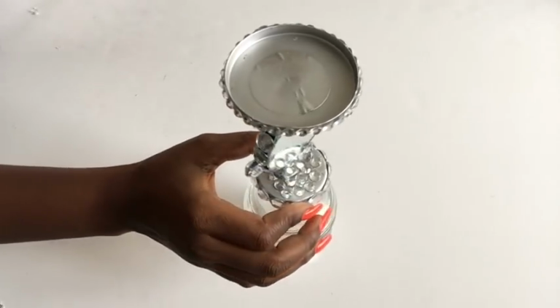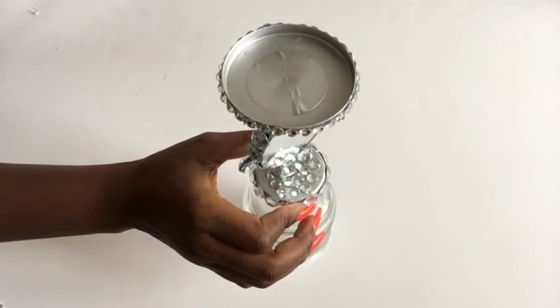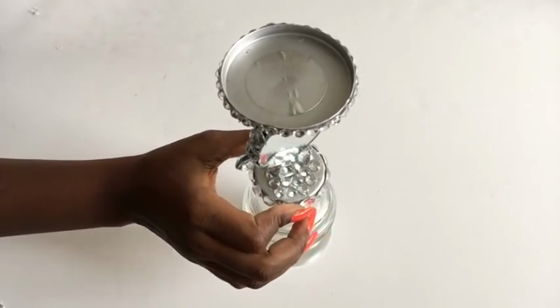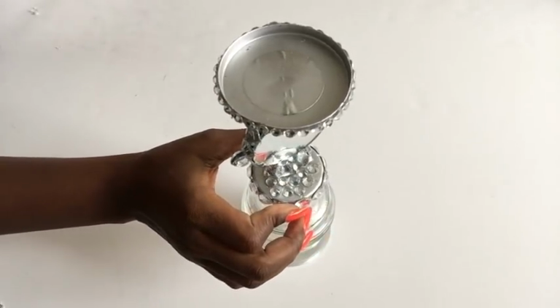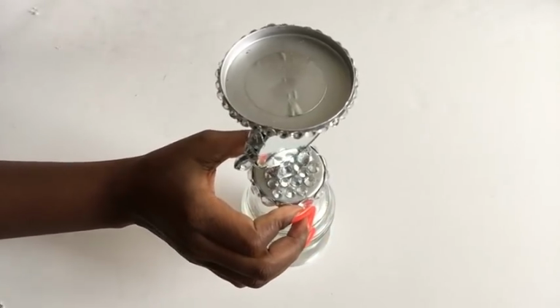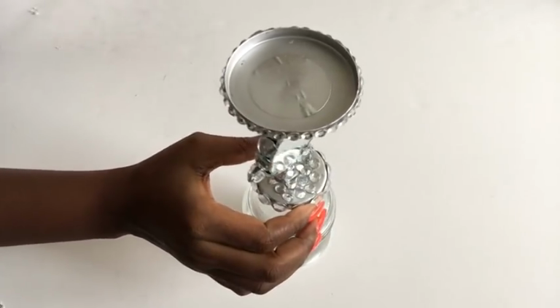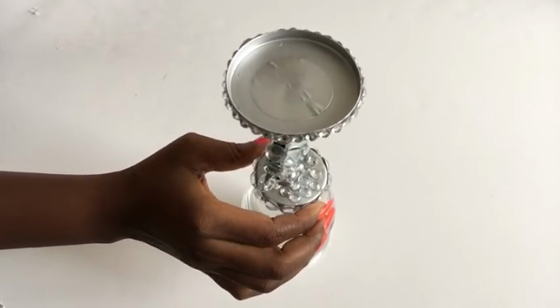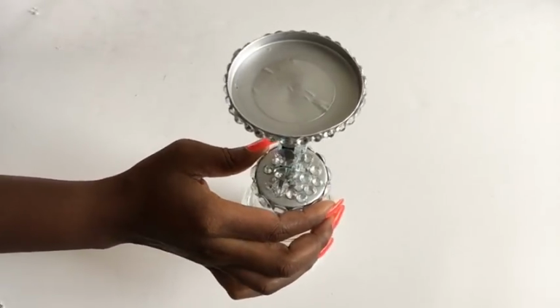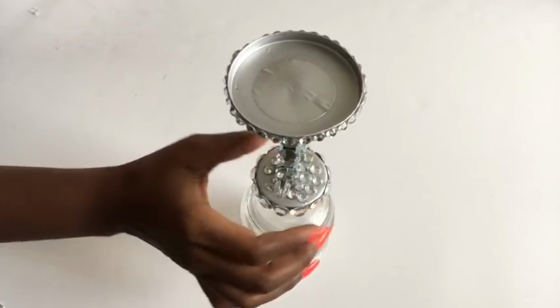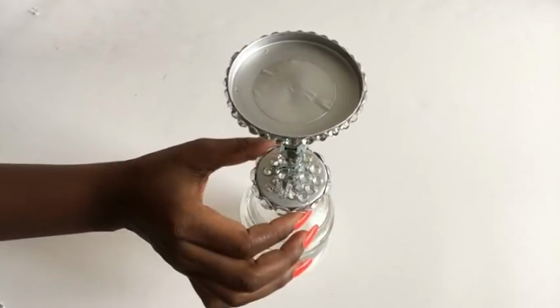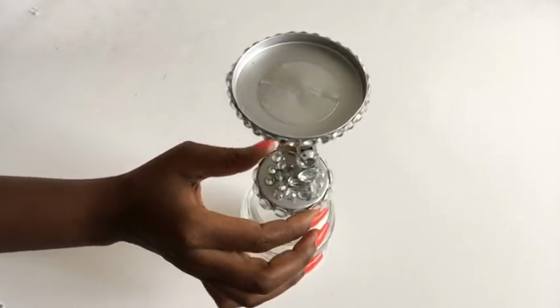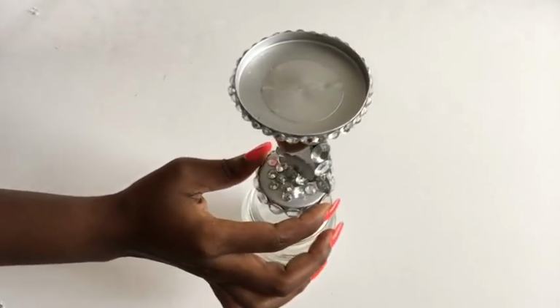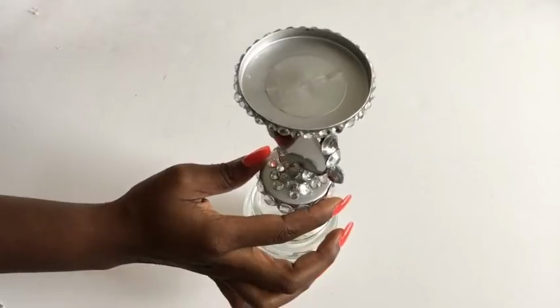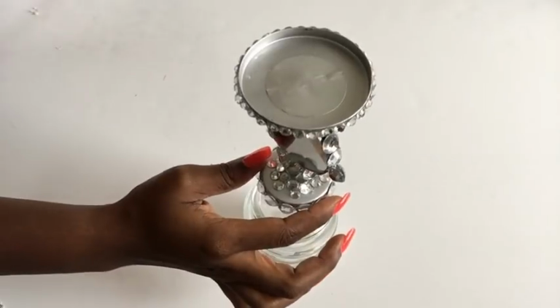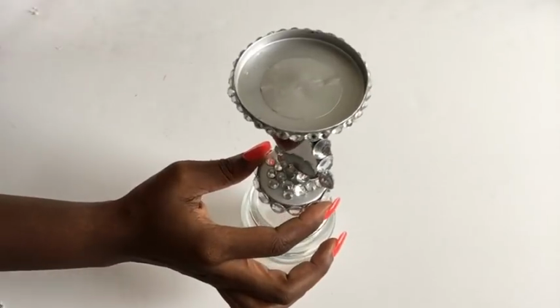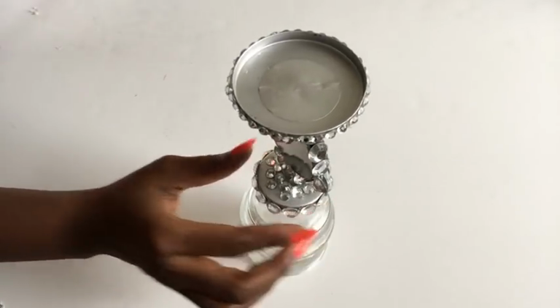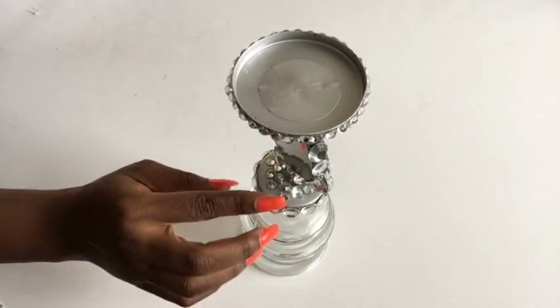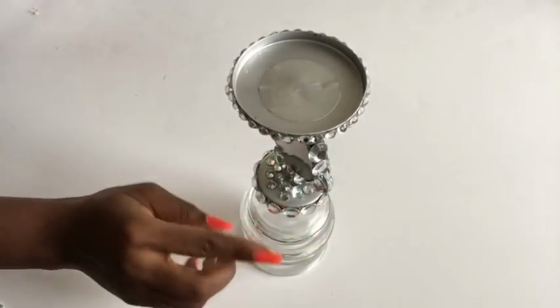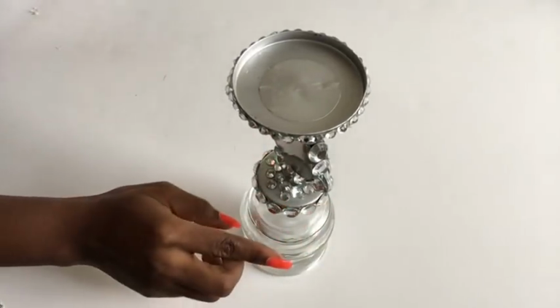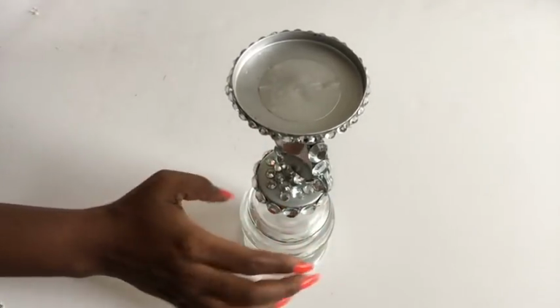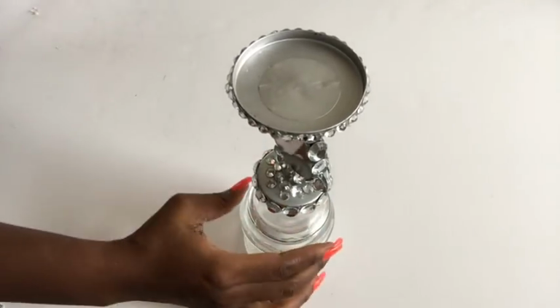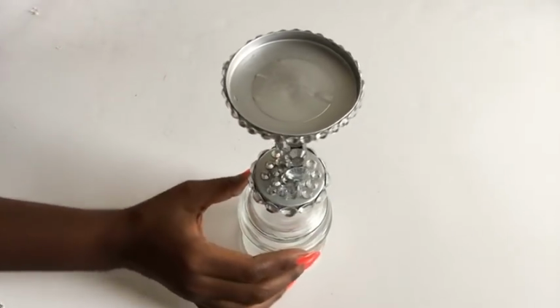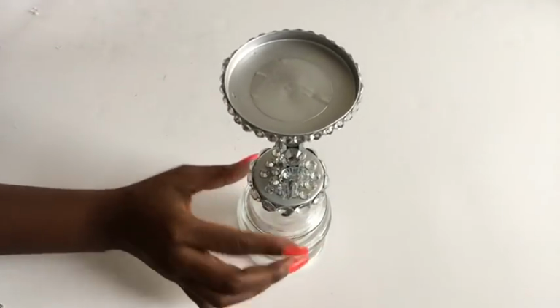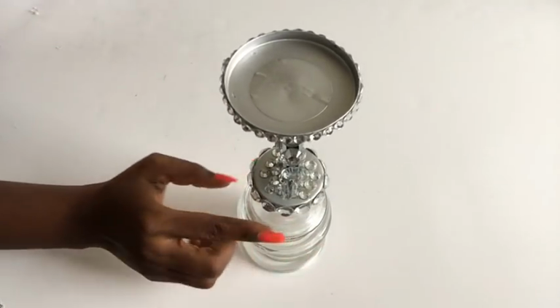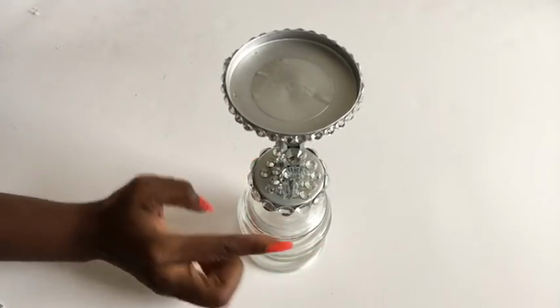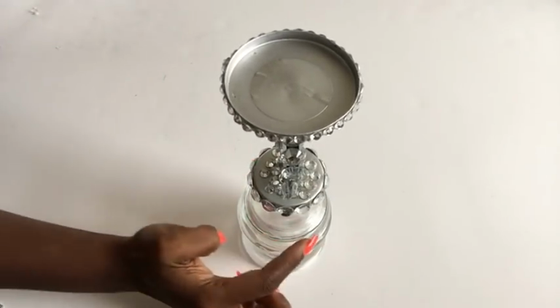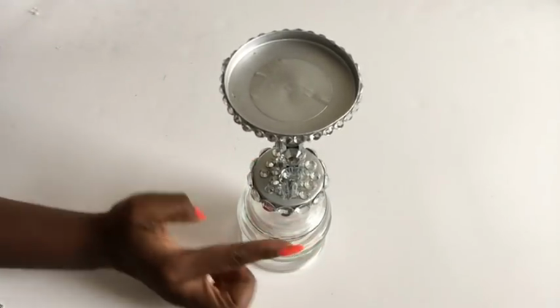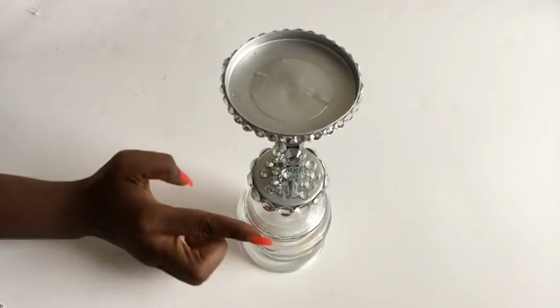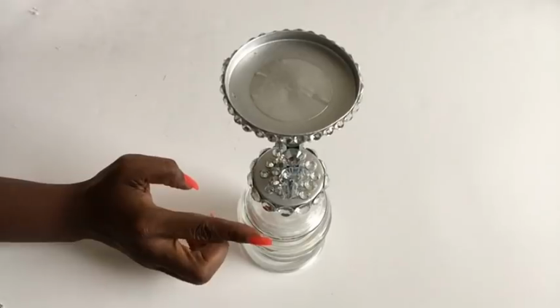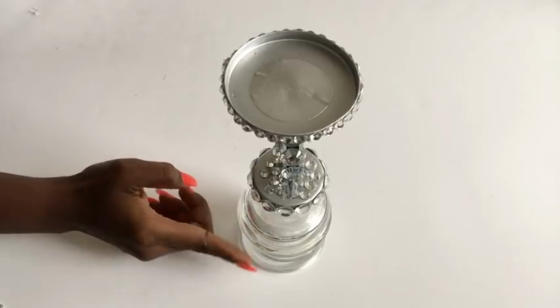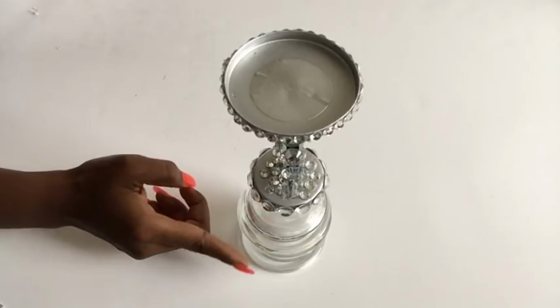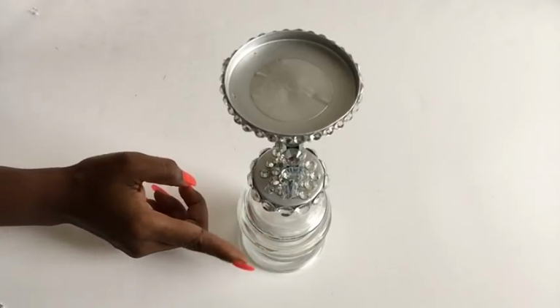I also glued more gems at the top — or should I say the one that's closer to the mirror — and this is what it looks like. It has more of a frosty look.